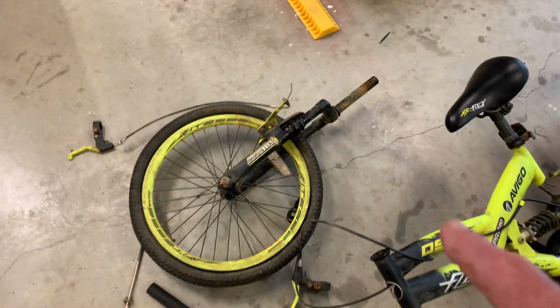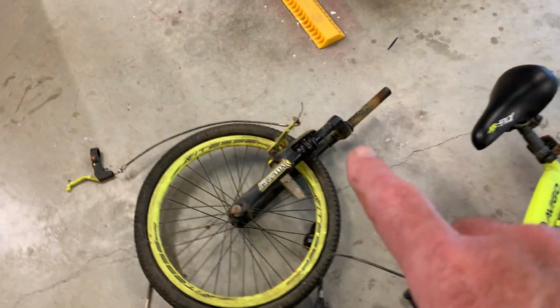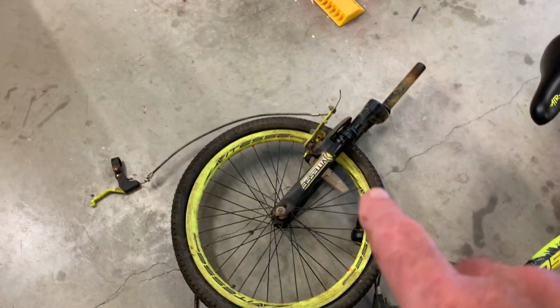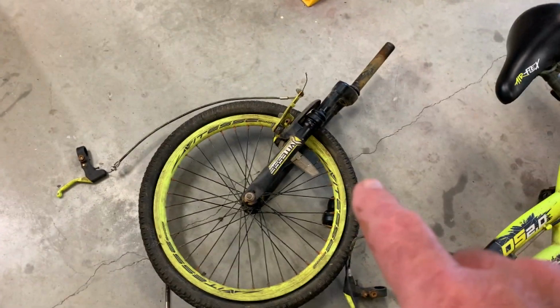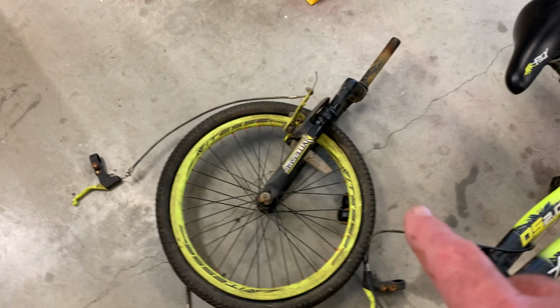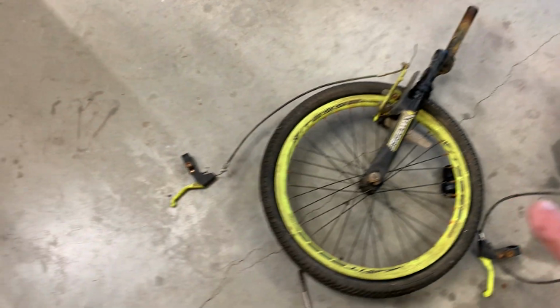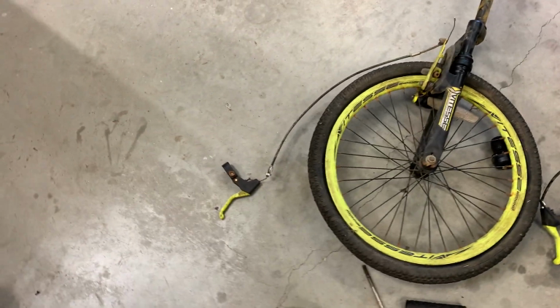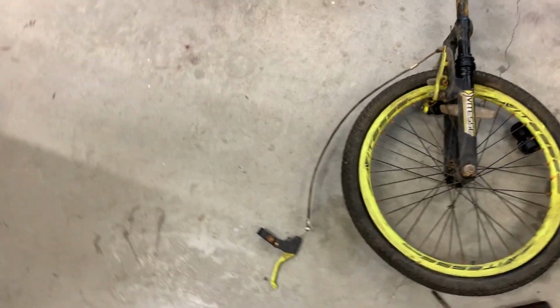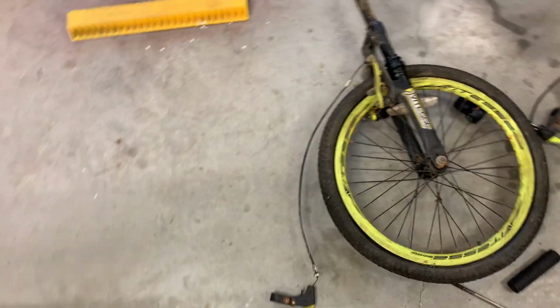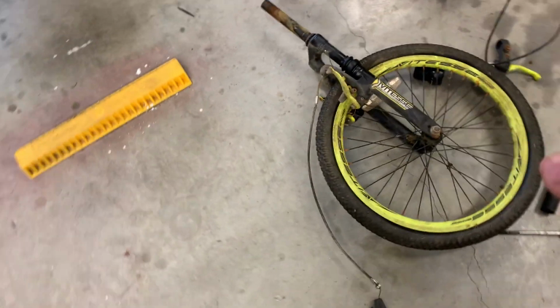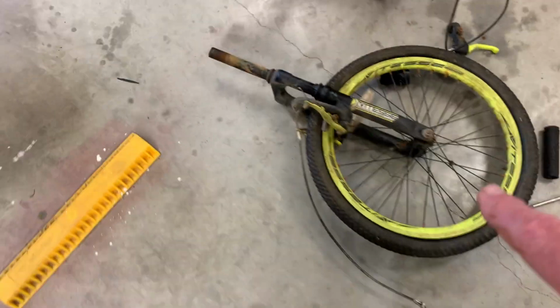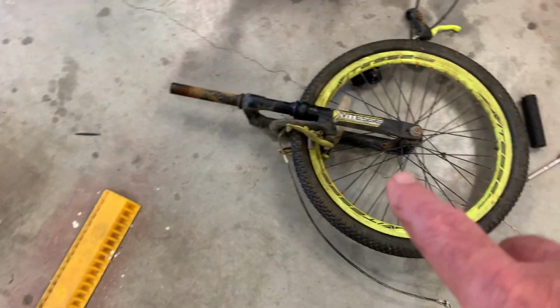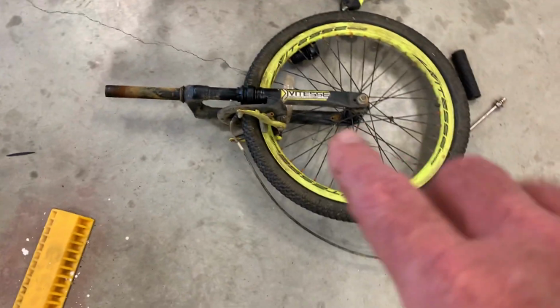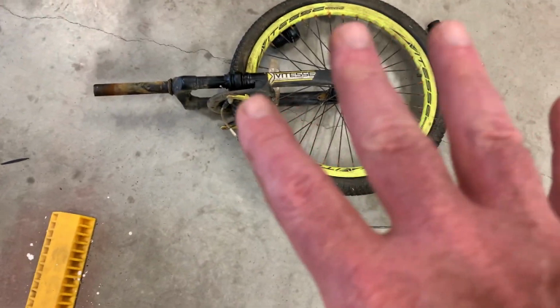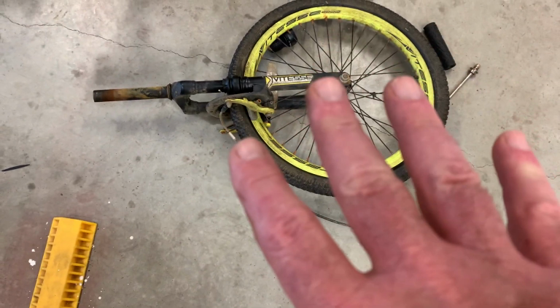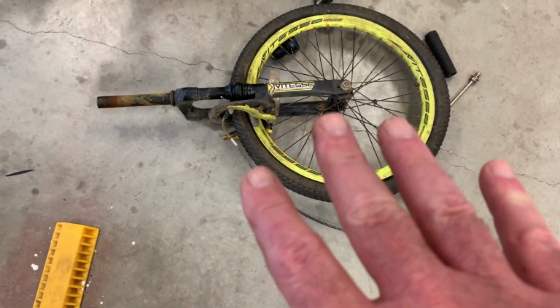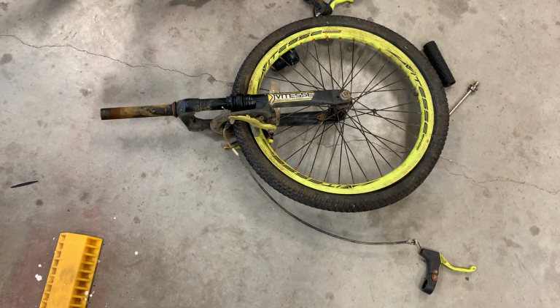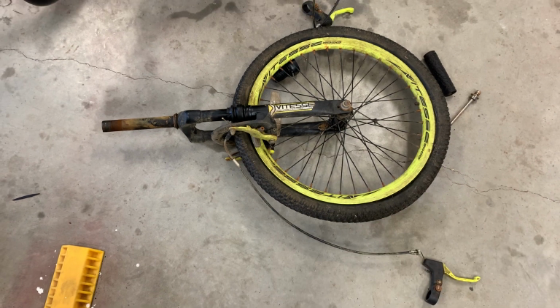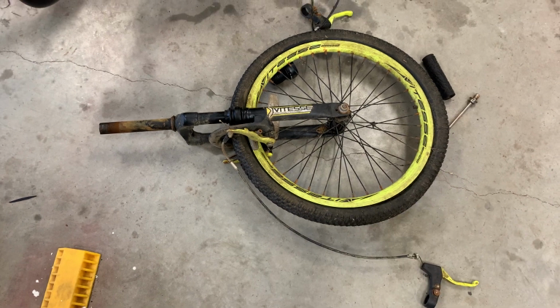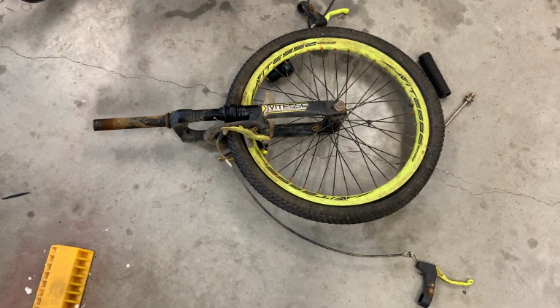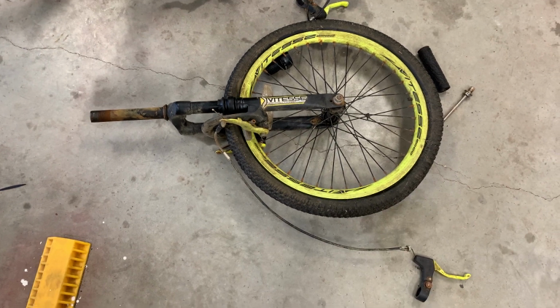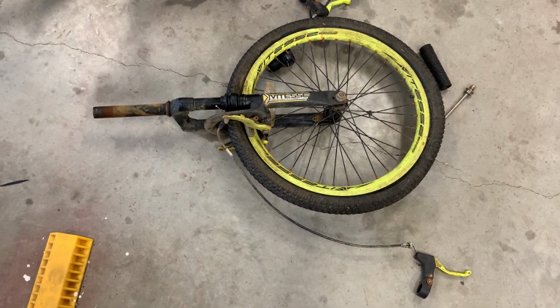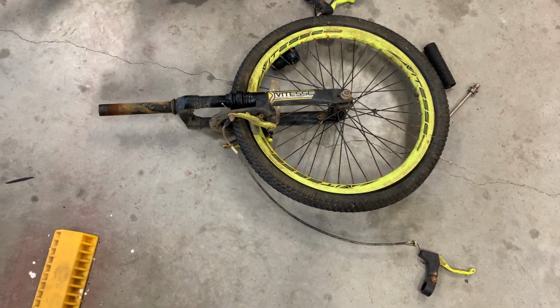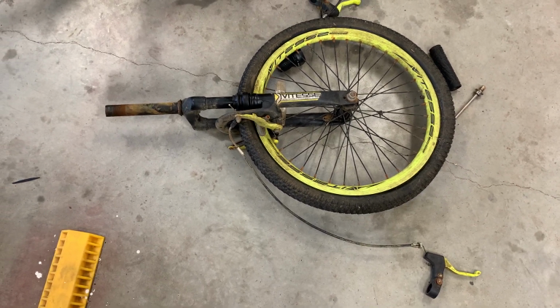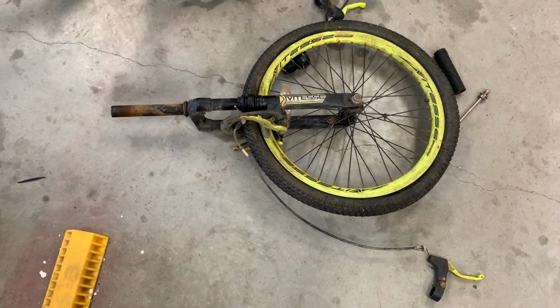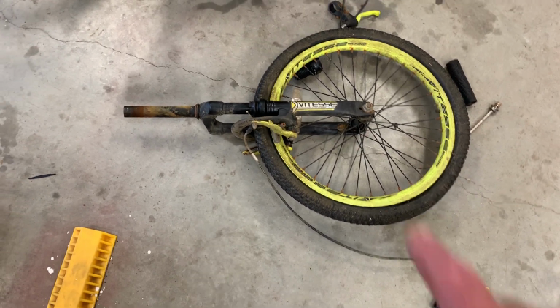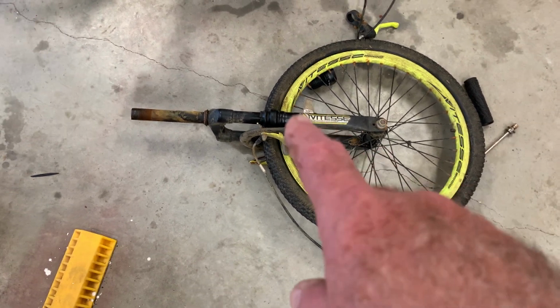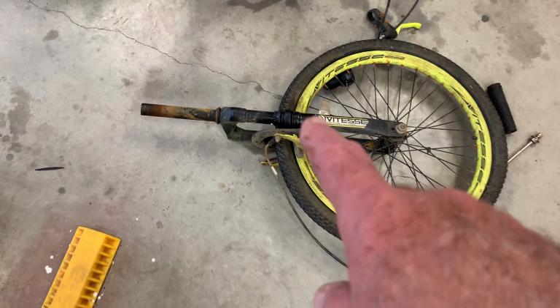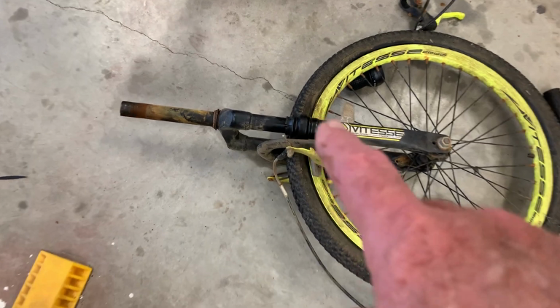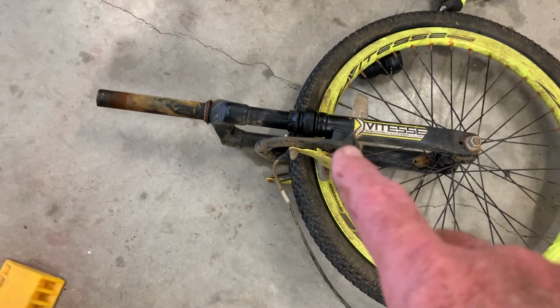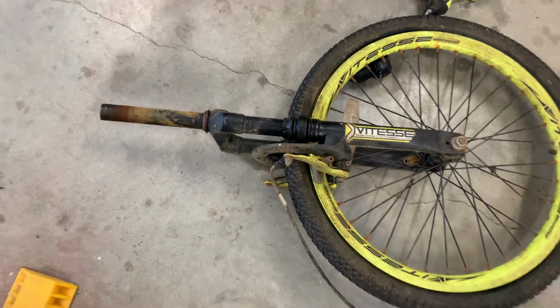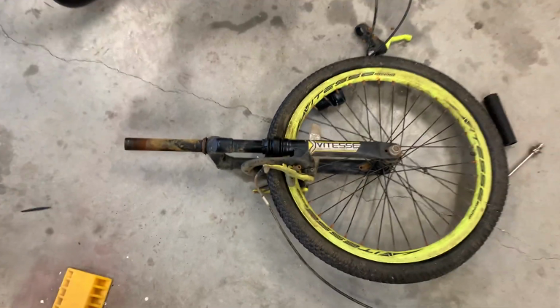This is what I bought it for — it's this front end. It's a mountain bike front end, so I got front suspension now. I can't wait to put that on. I'm going to have to clean that up. It seems to still work pretty good, even though the little rubber things are worn off.